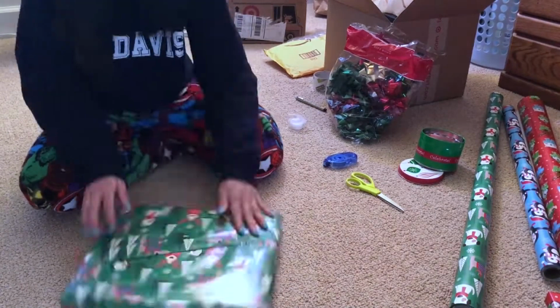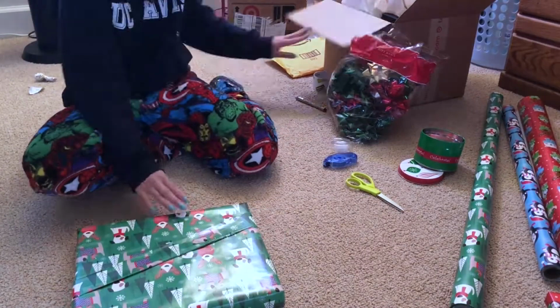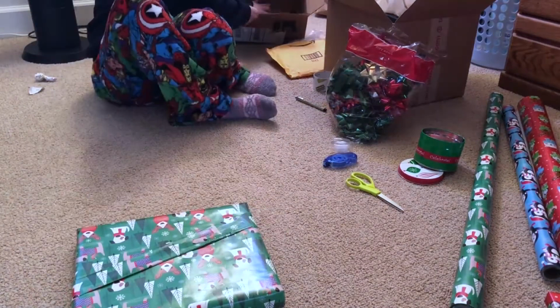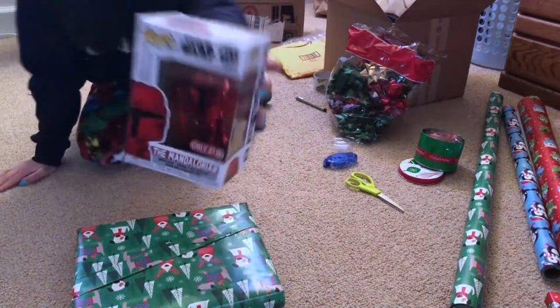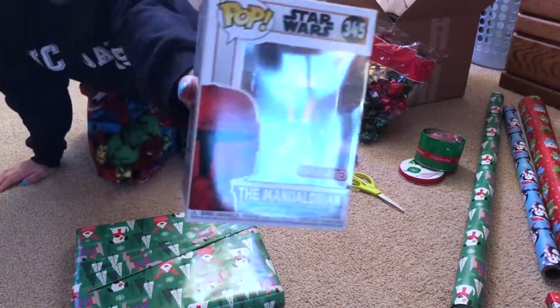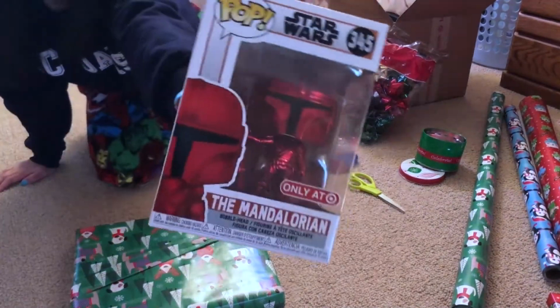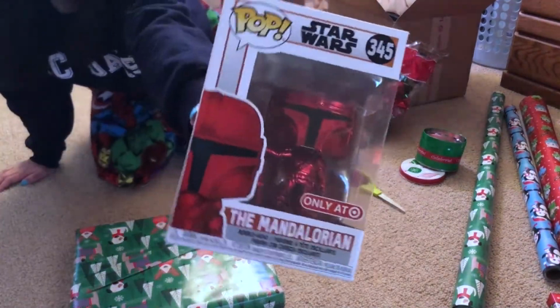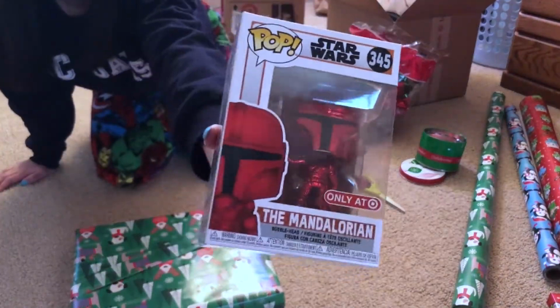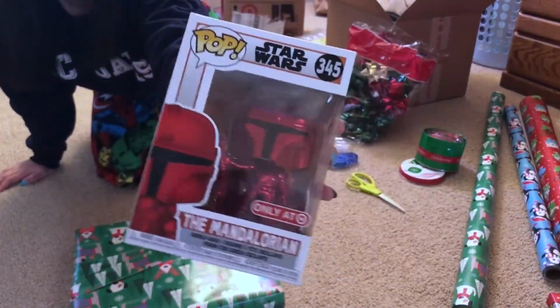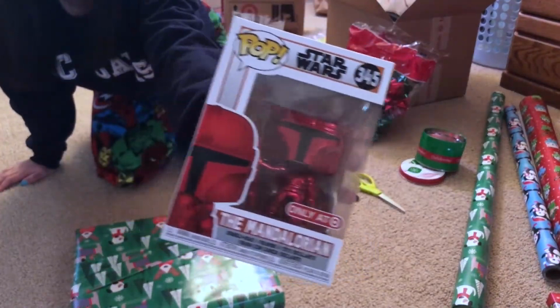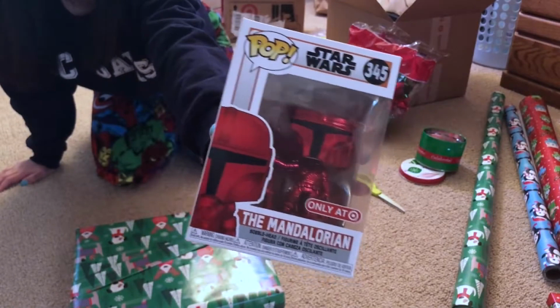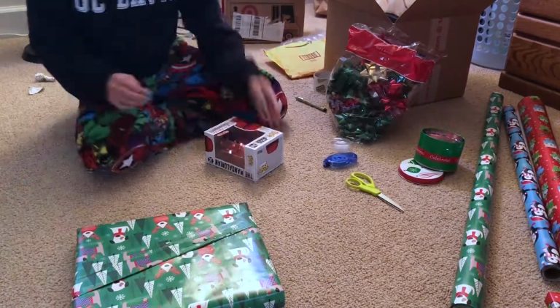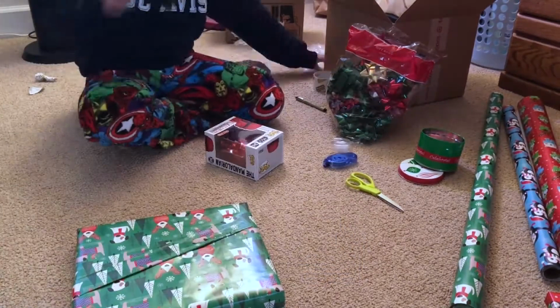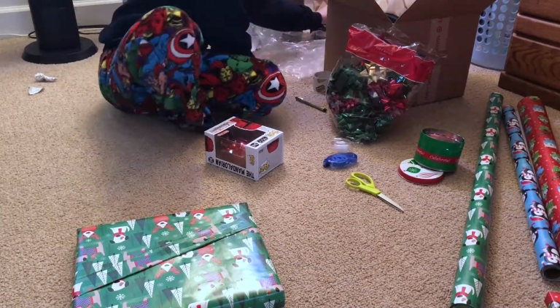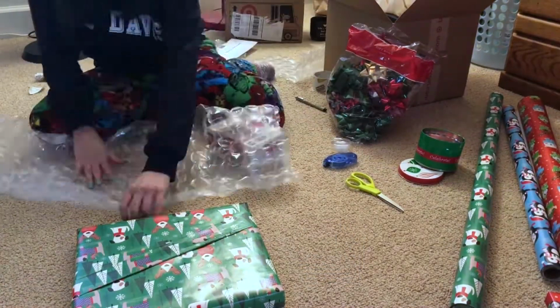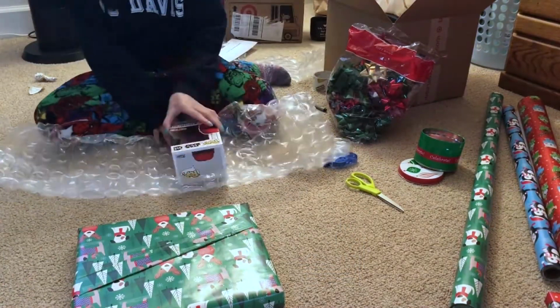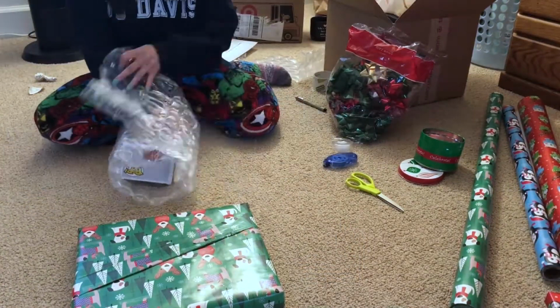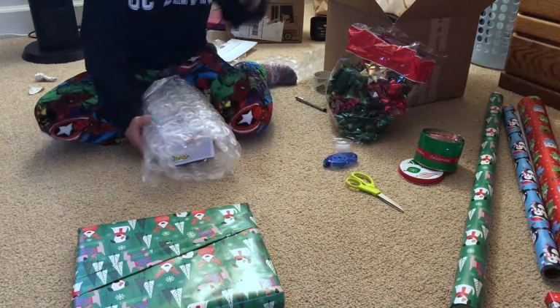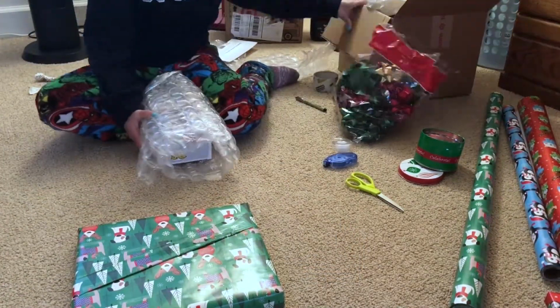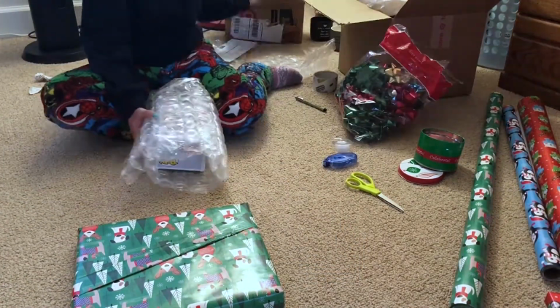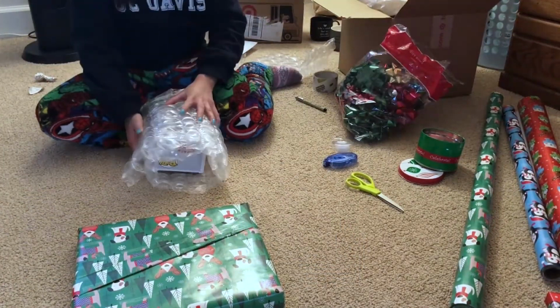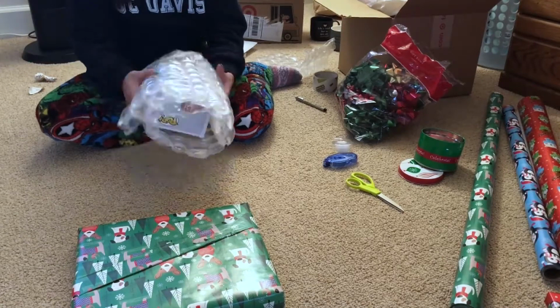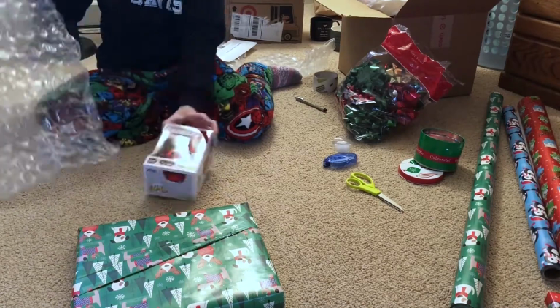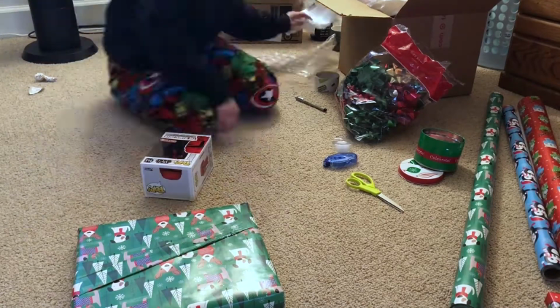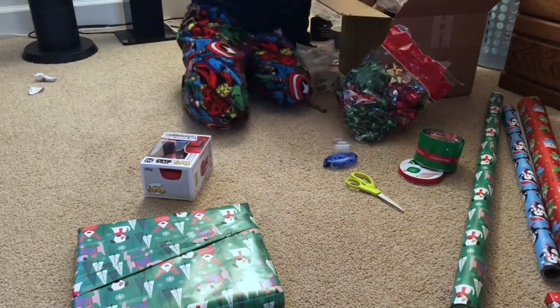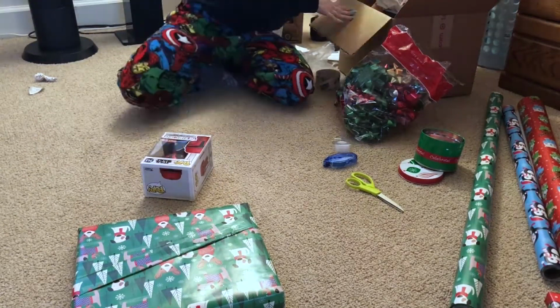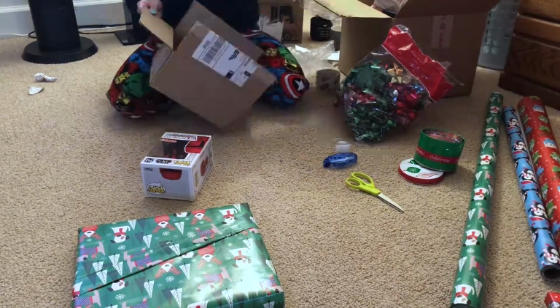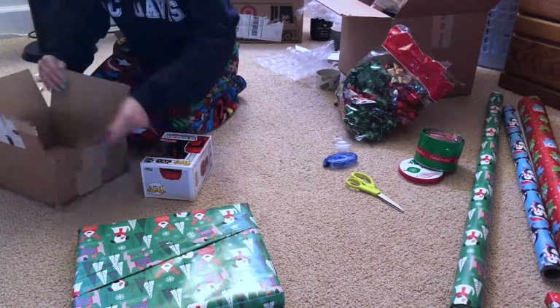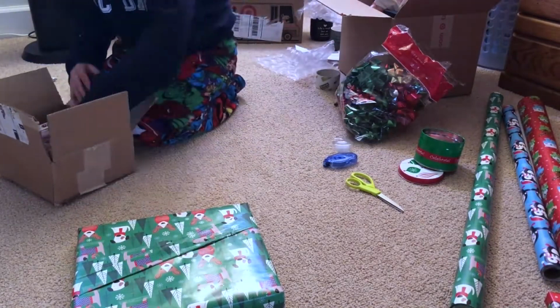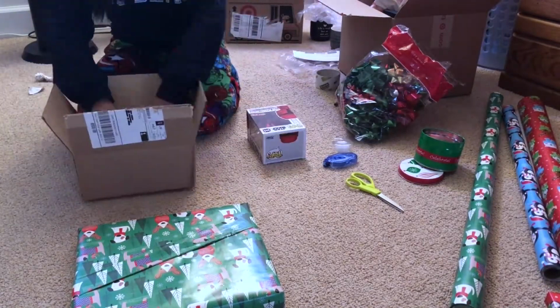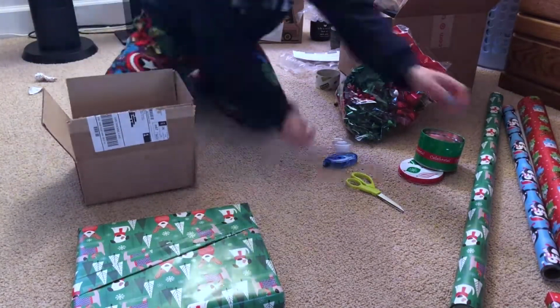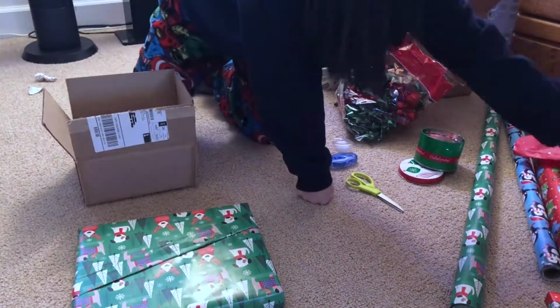The second gift I got him is this Target-exclusive Mandalorian pop. He collects so many pops and I was just so excited to get my hands on this because it is a red card holder exclusive.